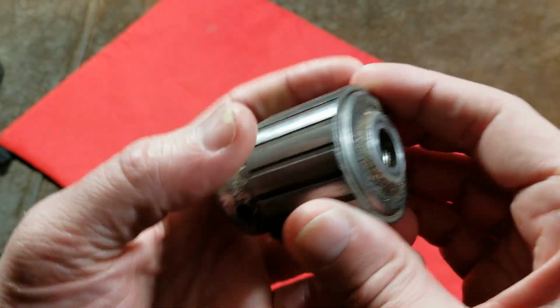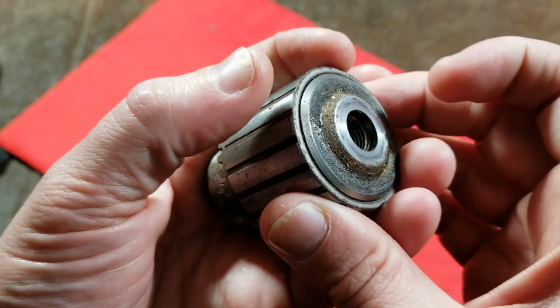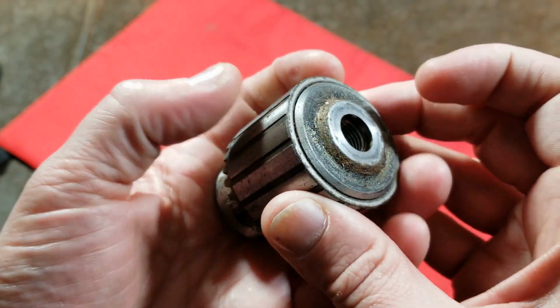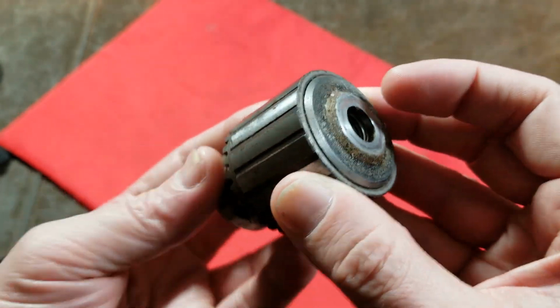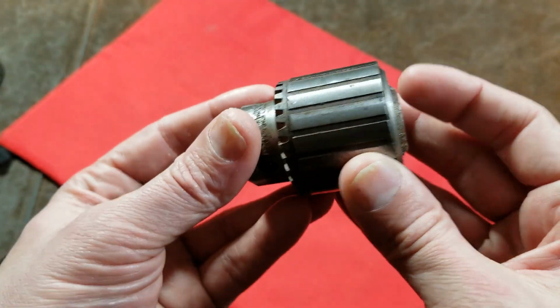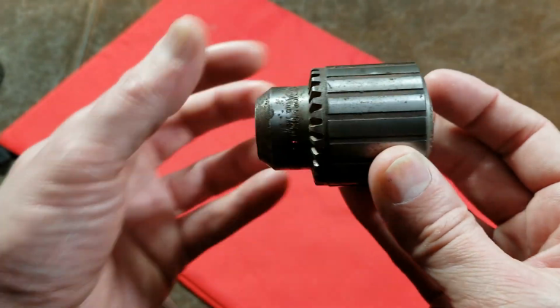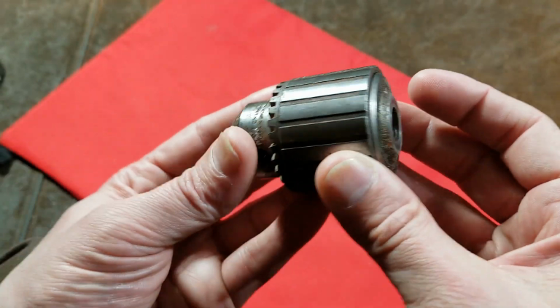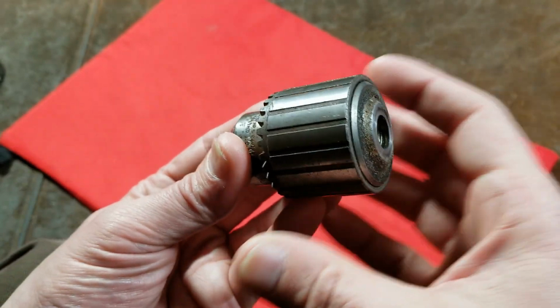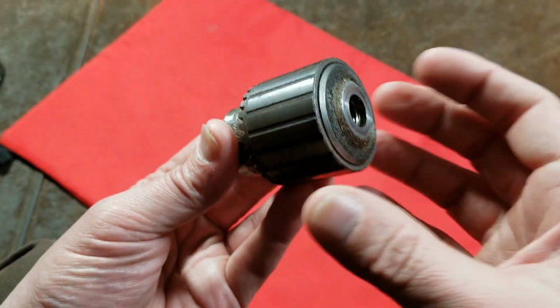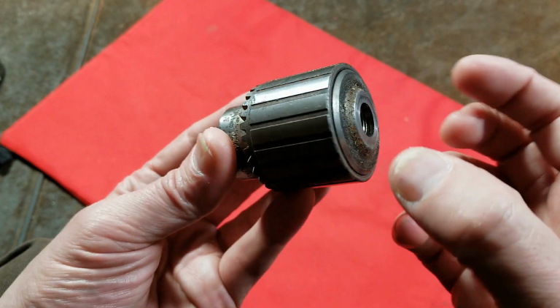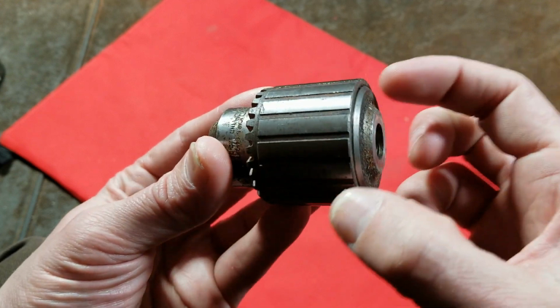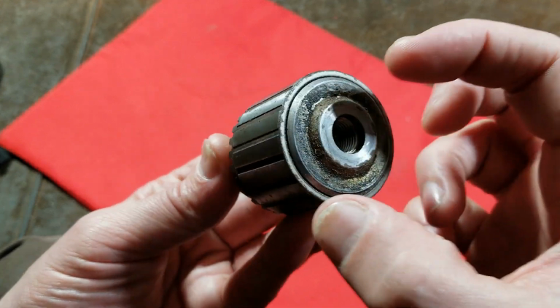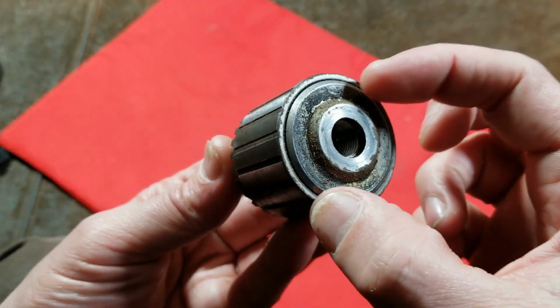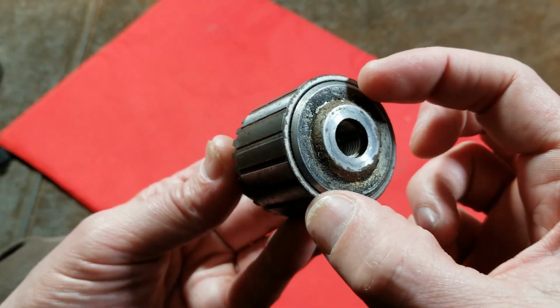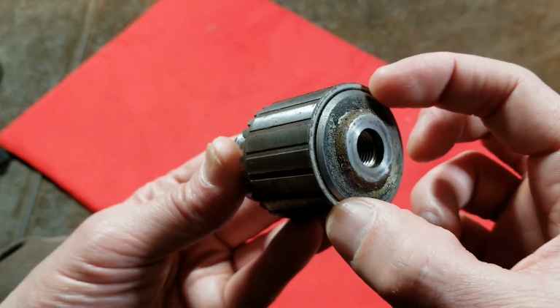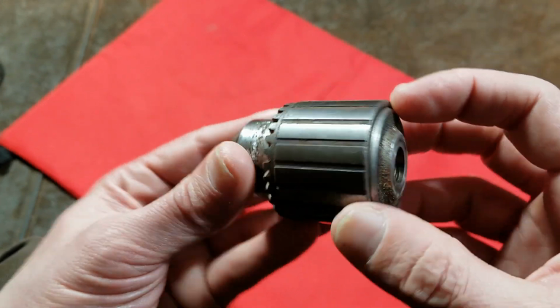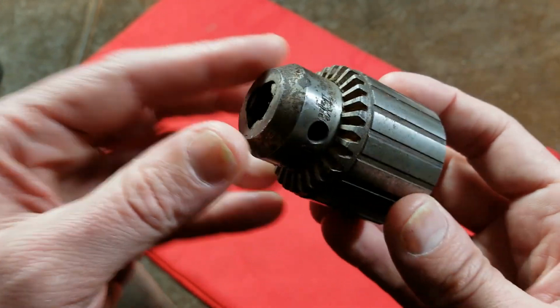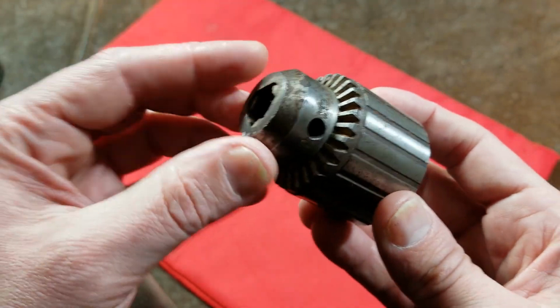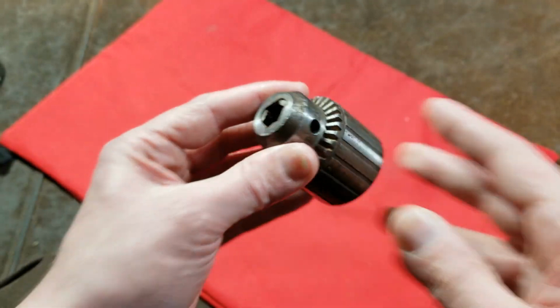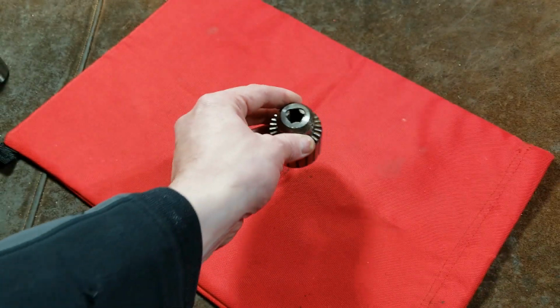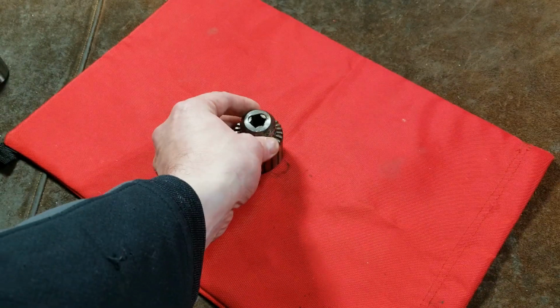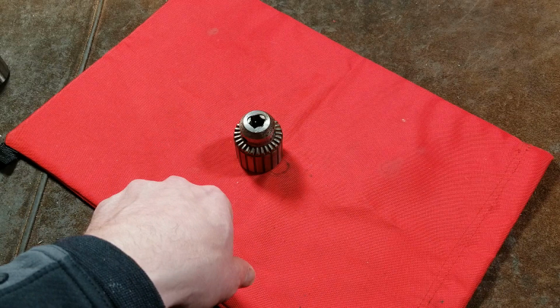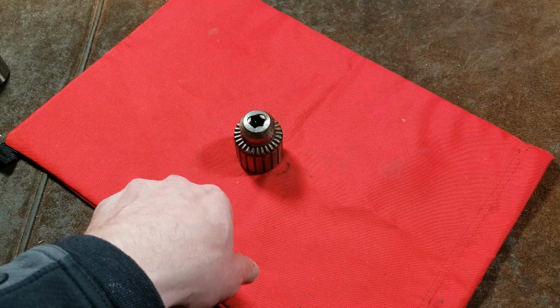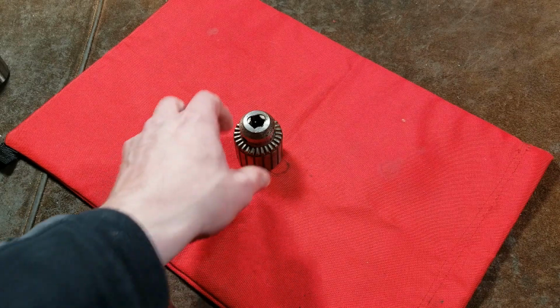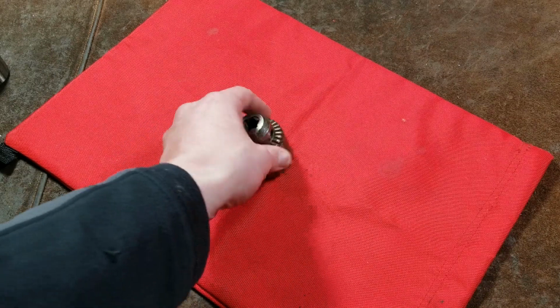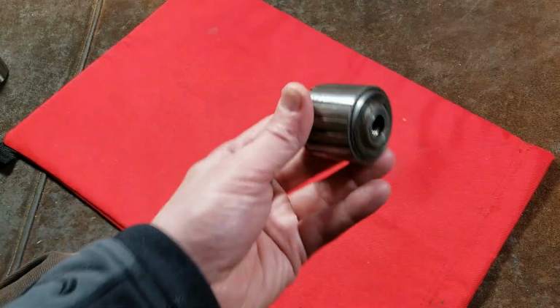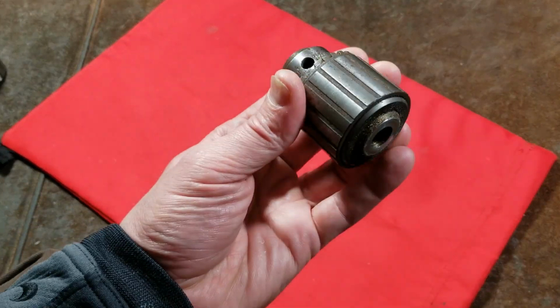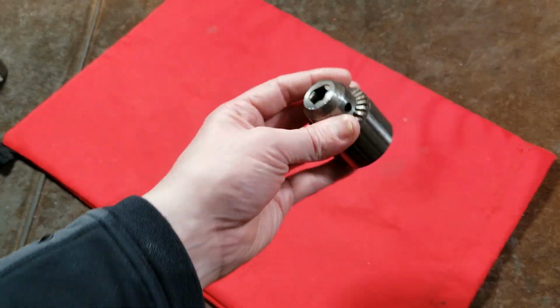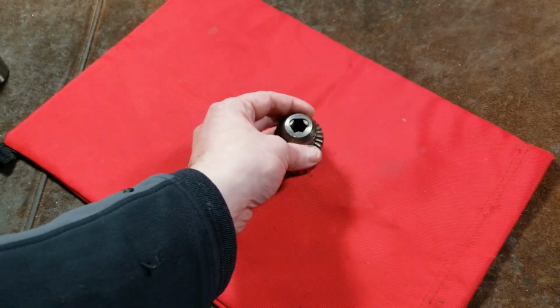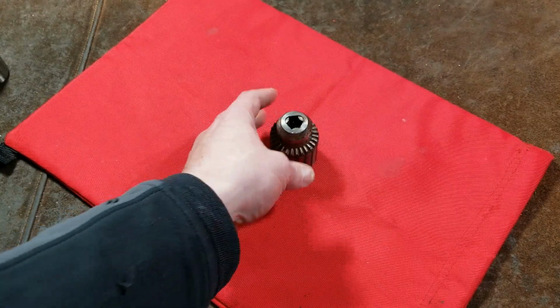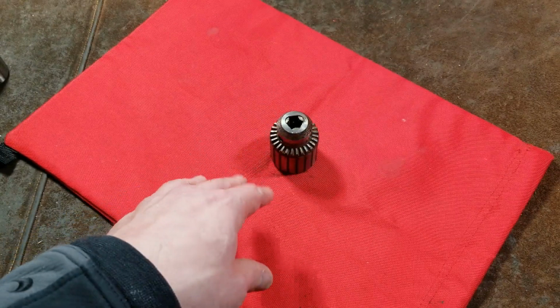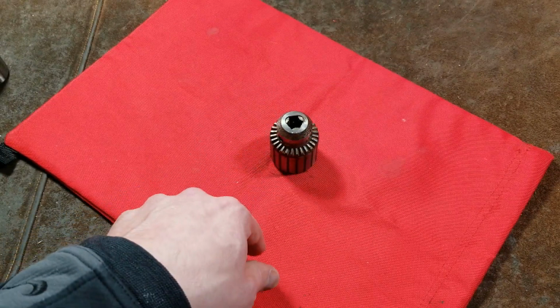You can also use a gear puller, and technically you could rebuild one of these while it's still on a drill if you had enough space to get to the back and pull the collar off the front. Since this one is slipping, it's actually really easy. Let me demonstrate.